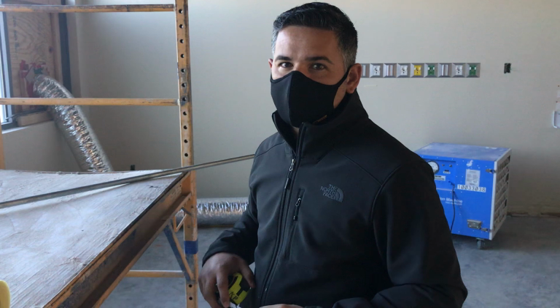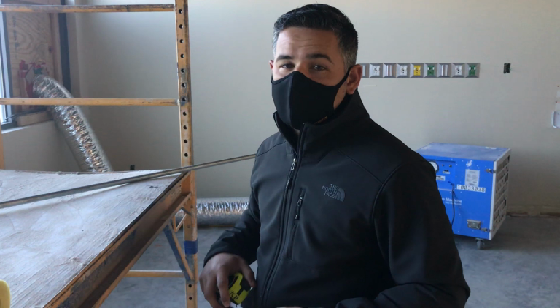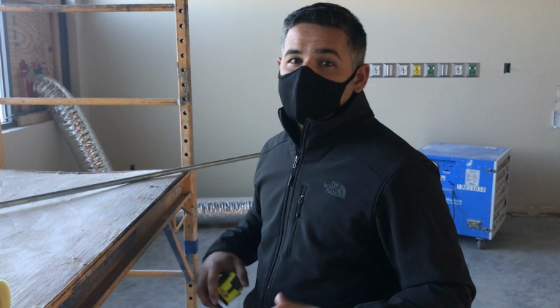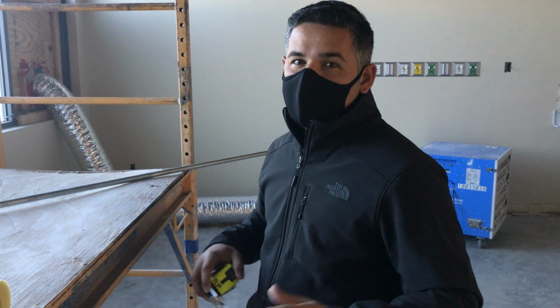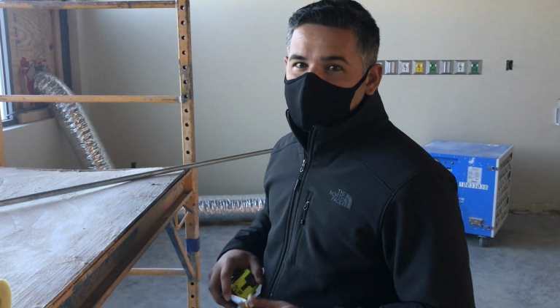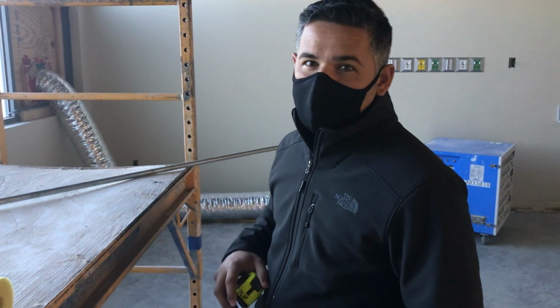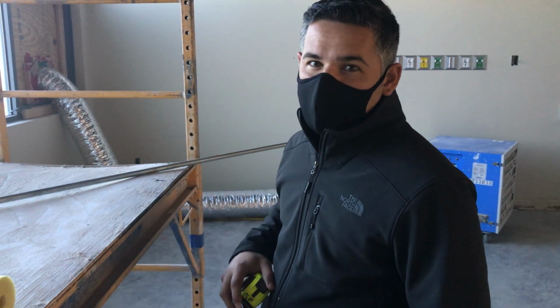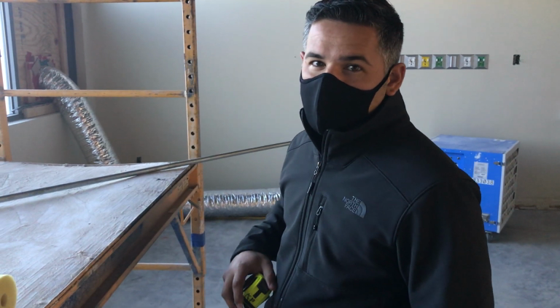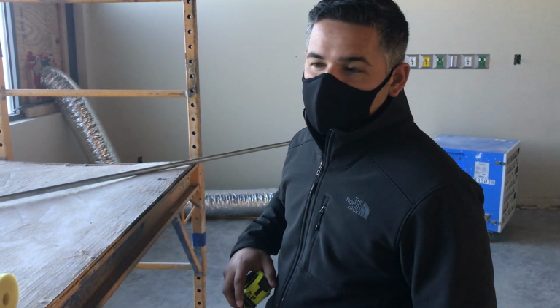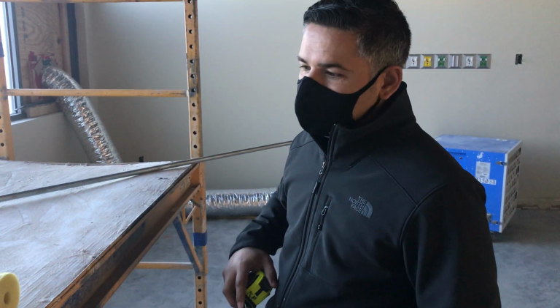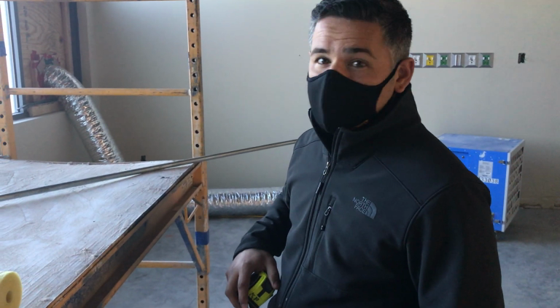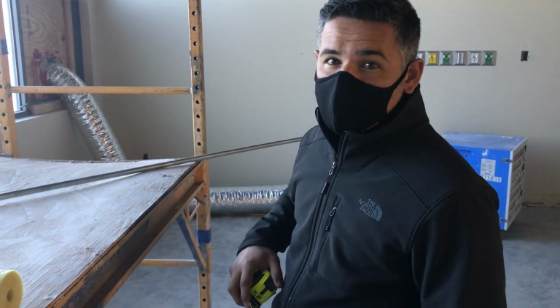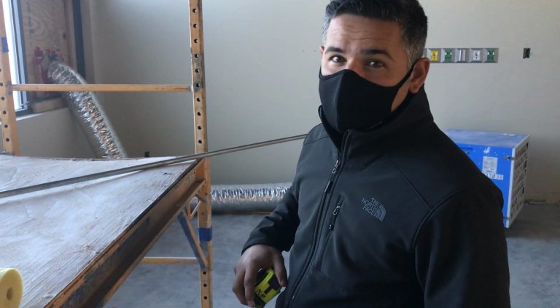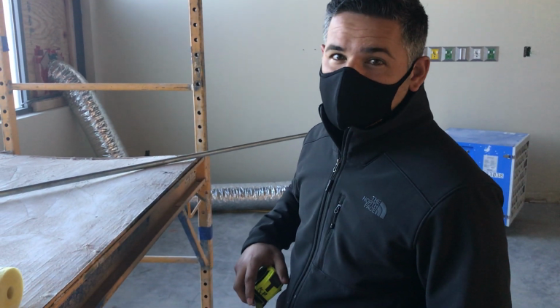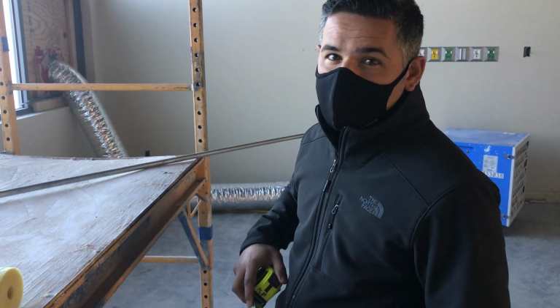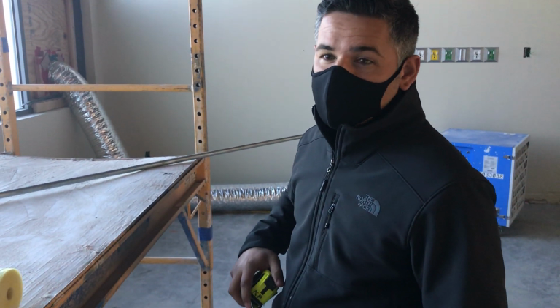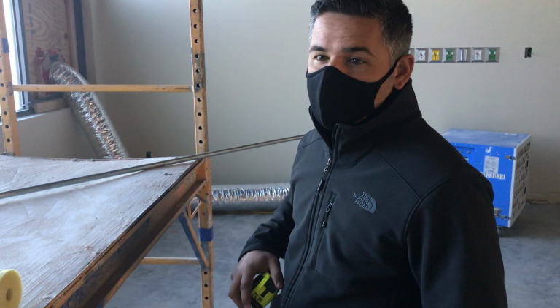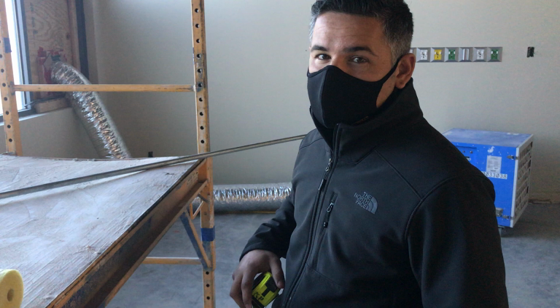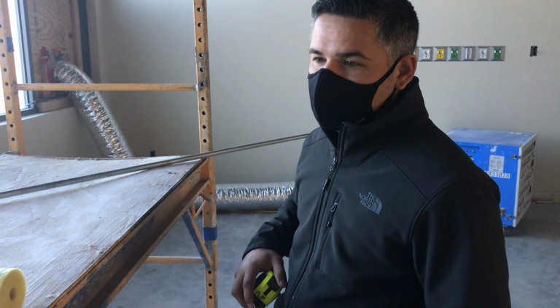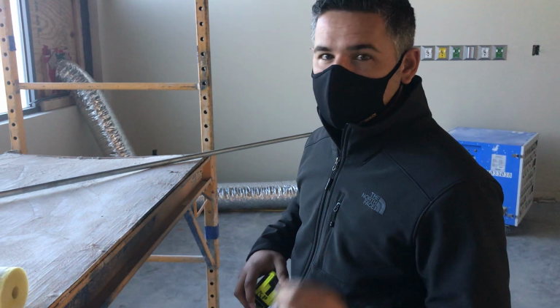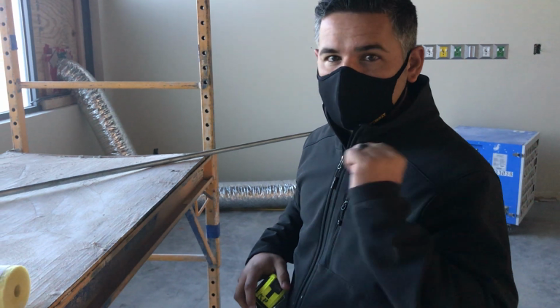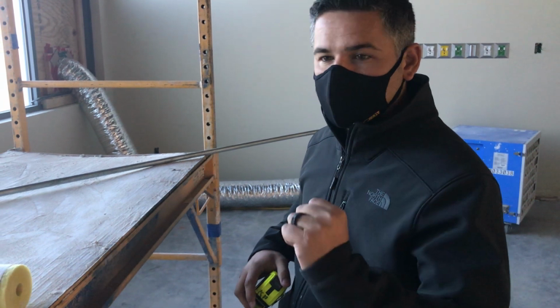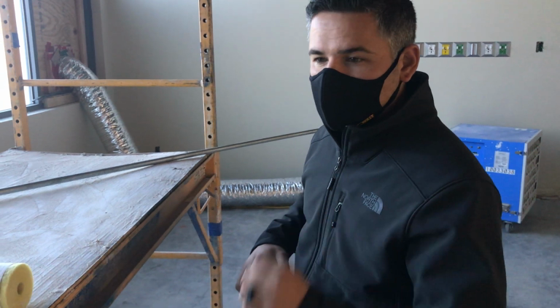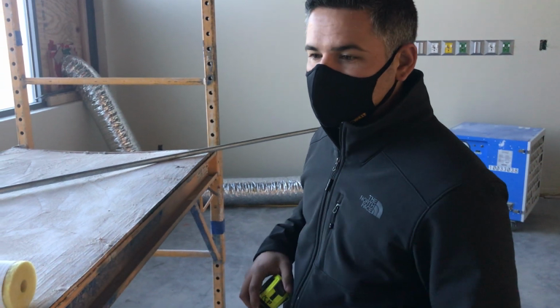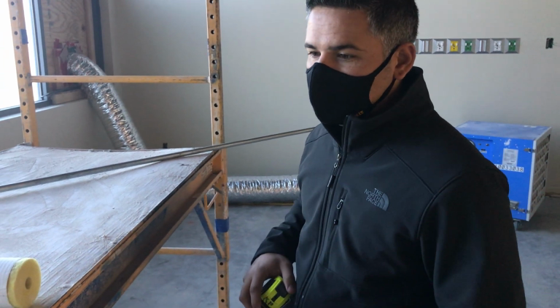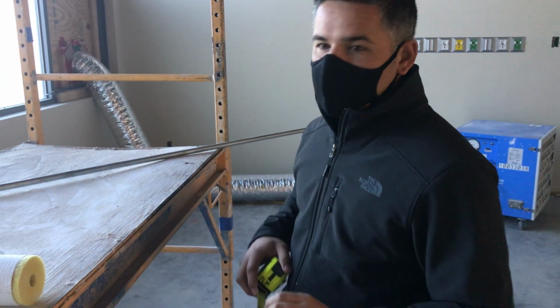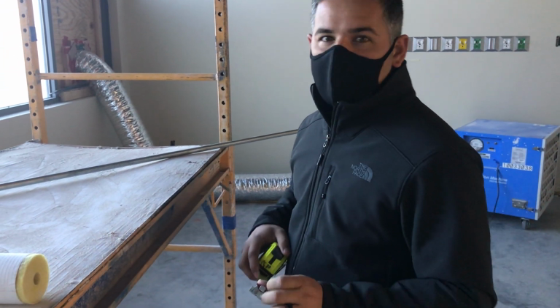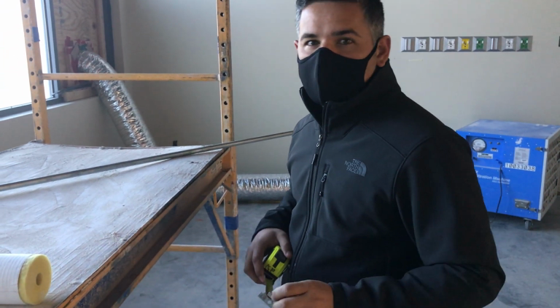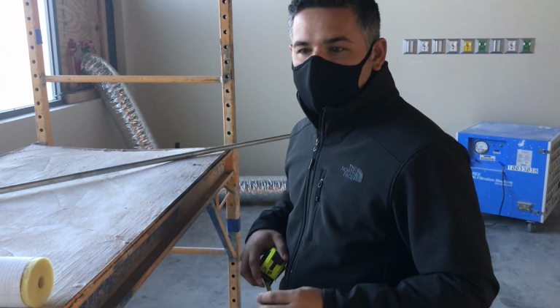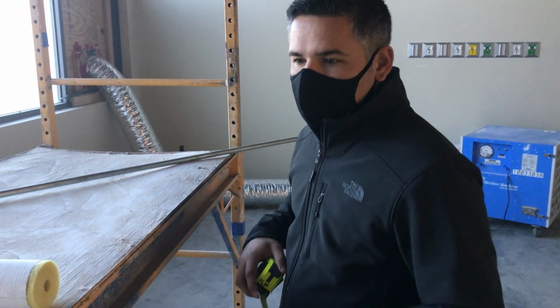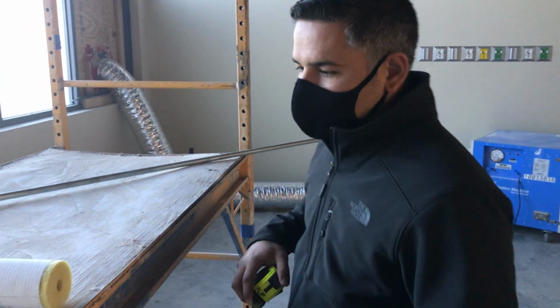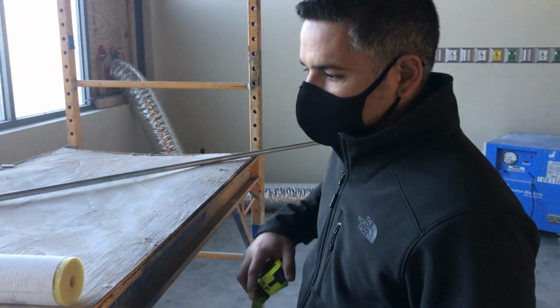What's up guys, this is John Spear with Warhammer. Today I'm going to show you guys how to do a three-point saddle with the push-through method. Let's just jump right into it.